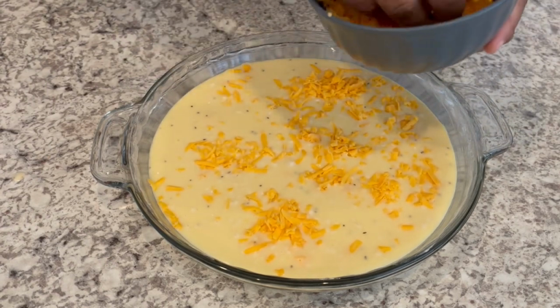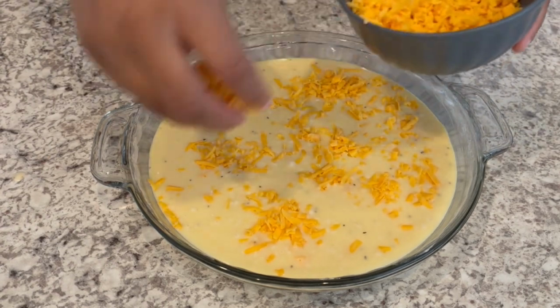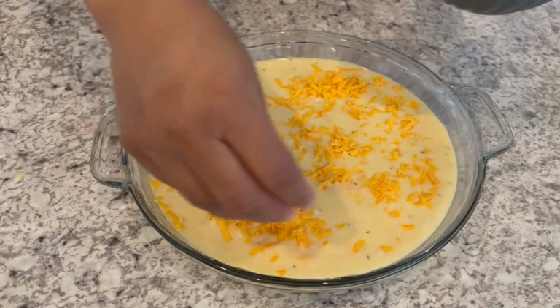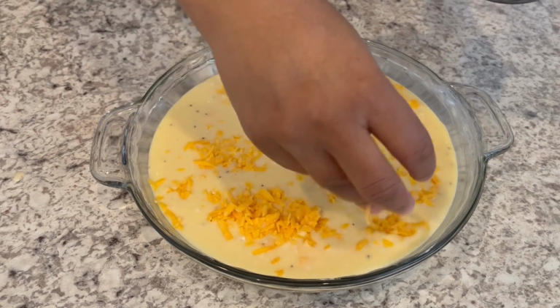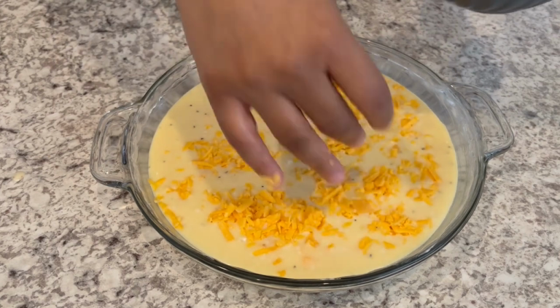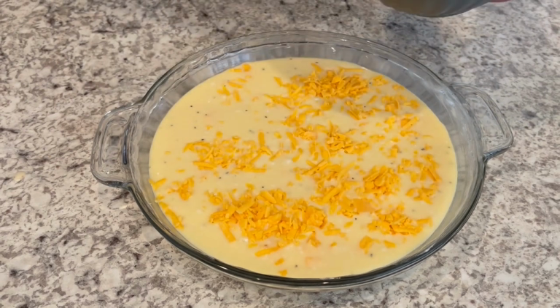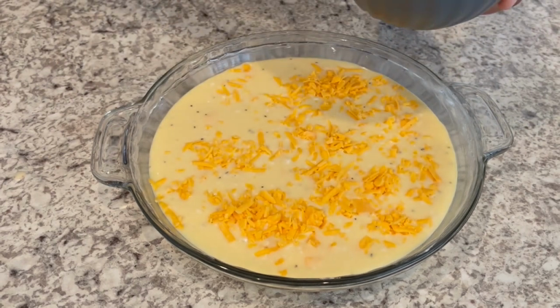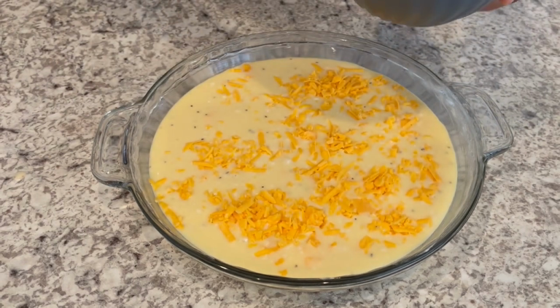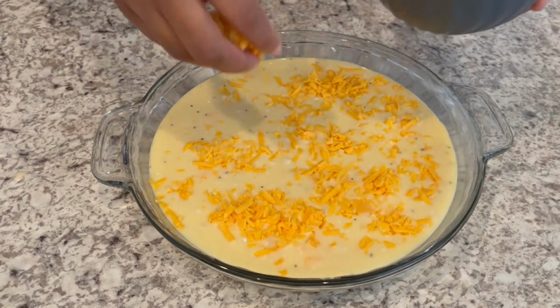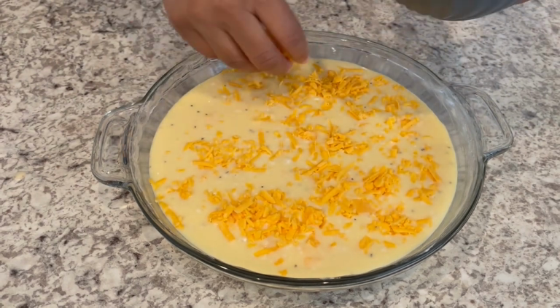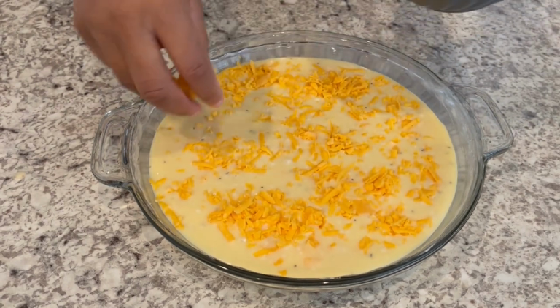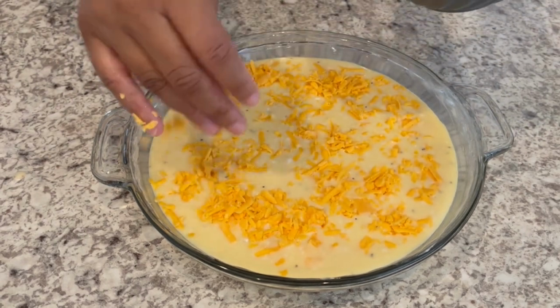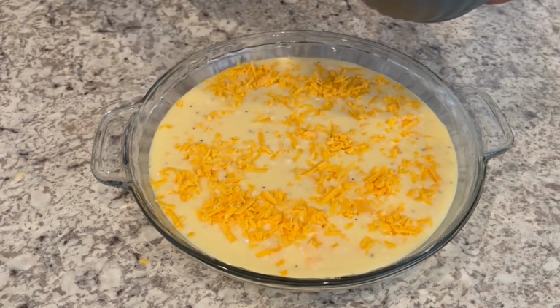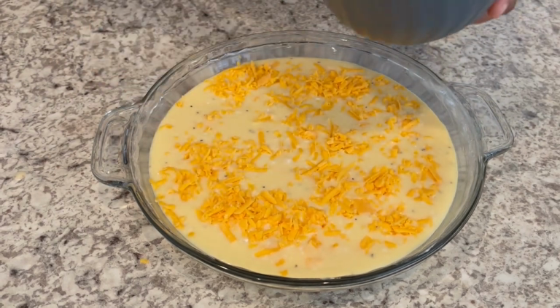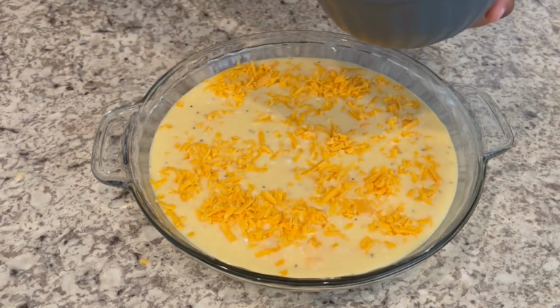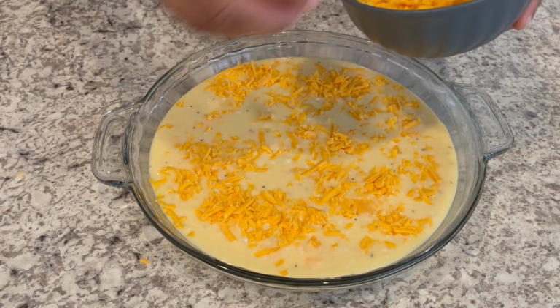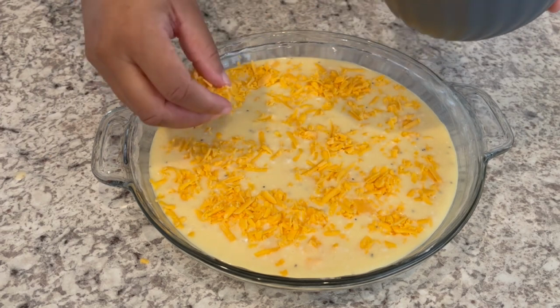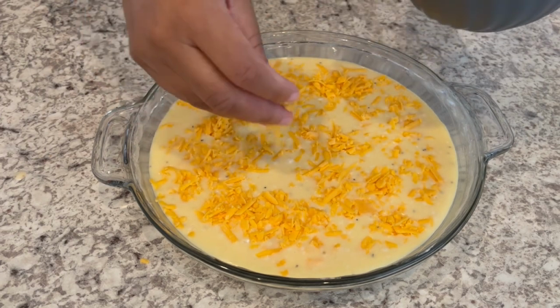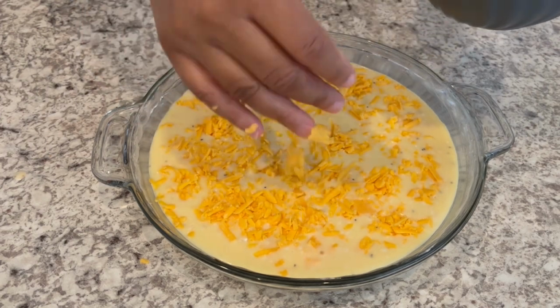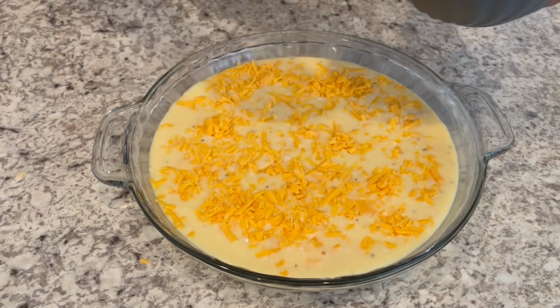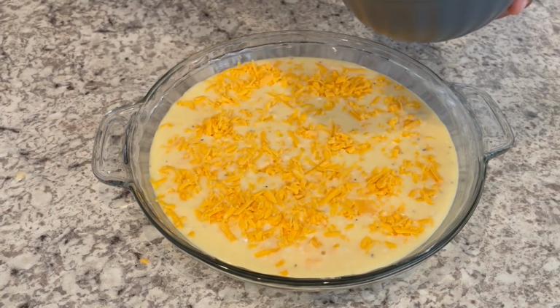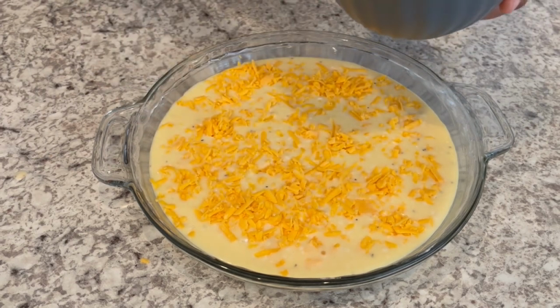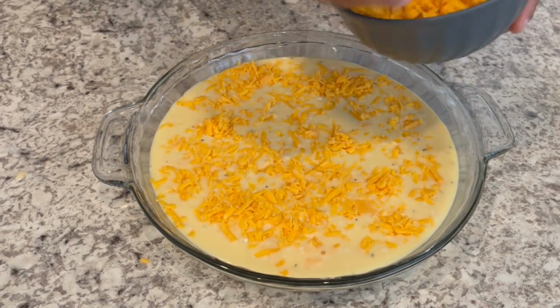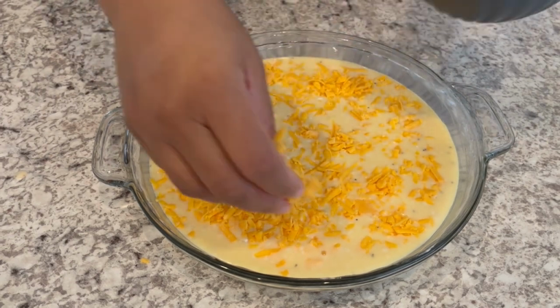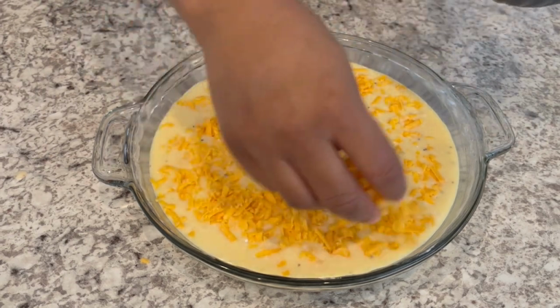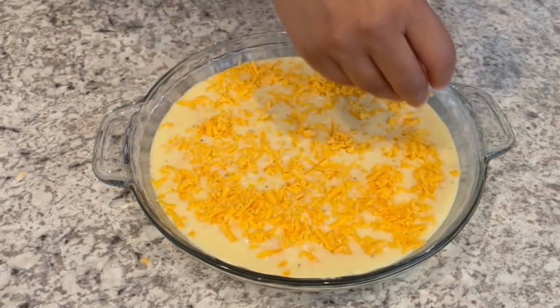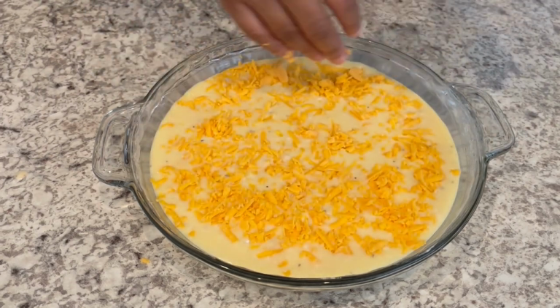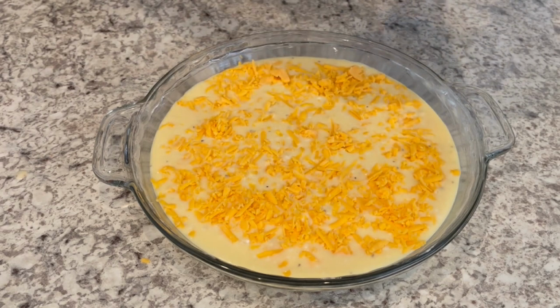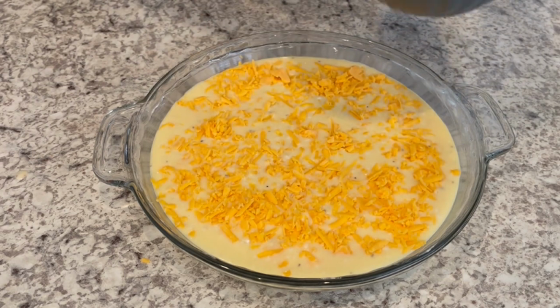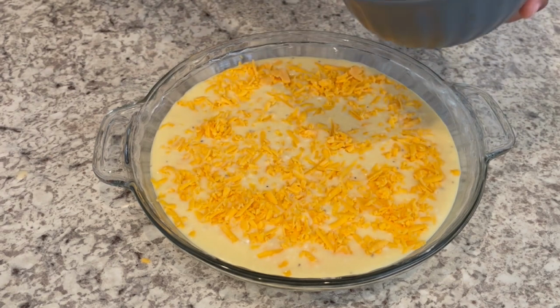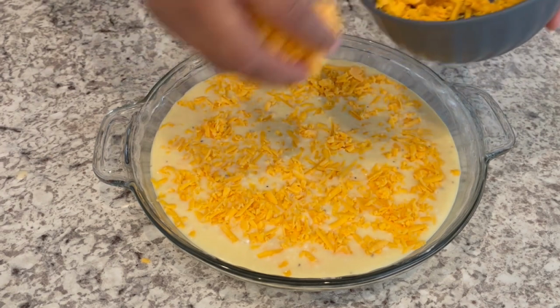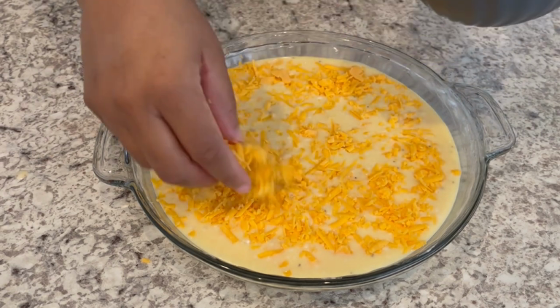I am using freshly grated cheddar cheese. This is a time when you want to grate your own — you don't want to use the kind that comes already shredded because it has a coating on it and it won't melt as well.